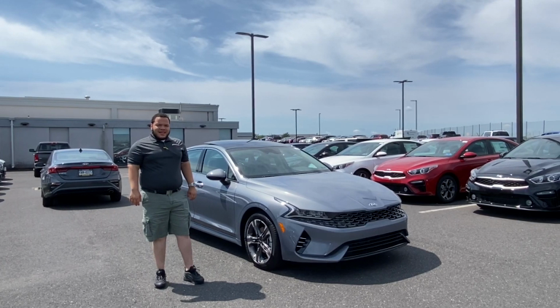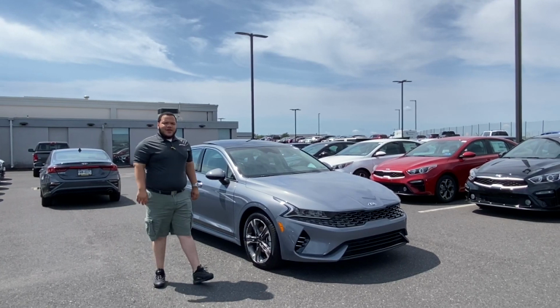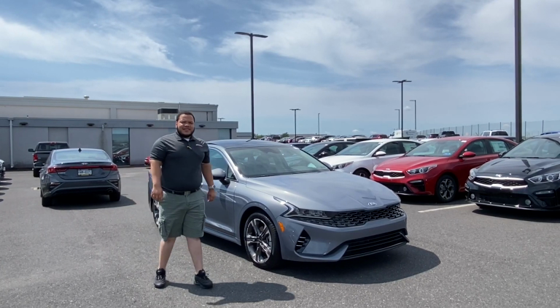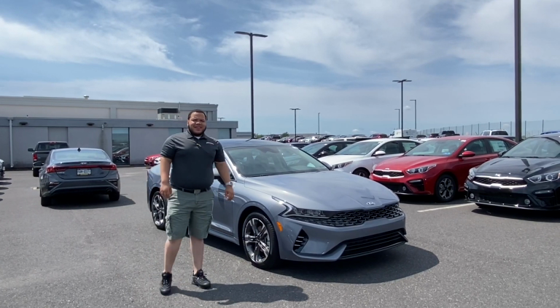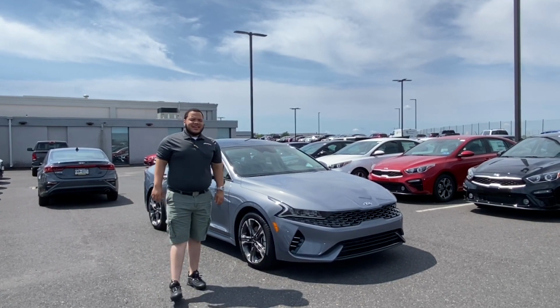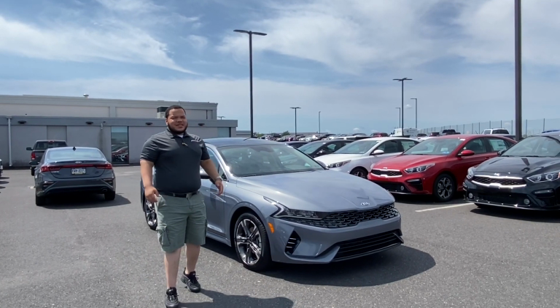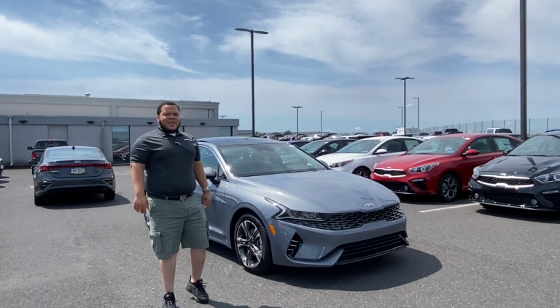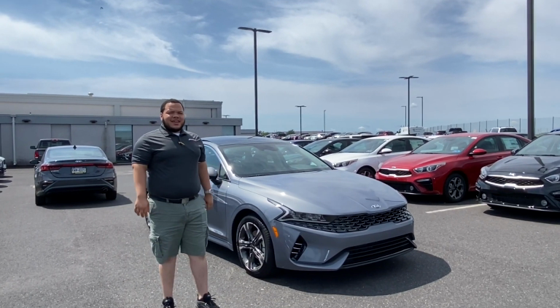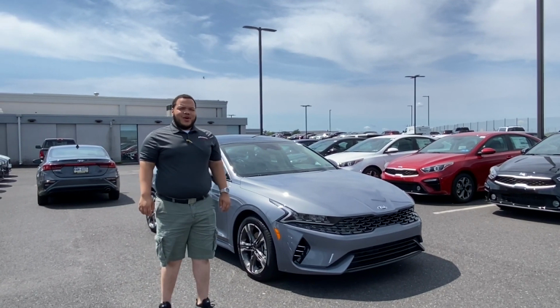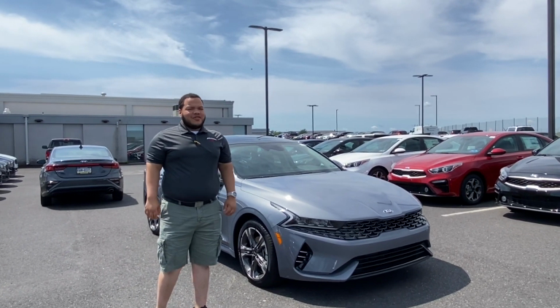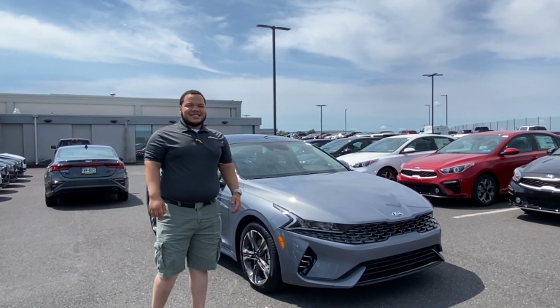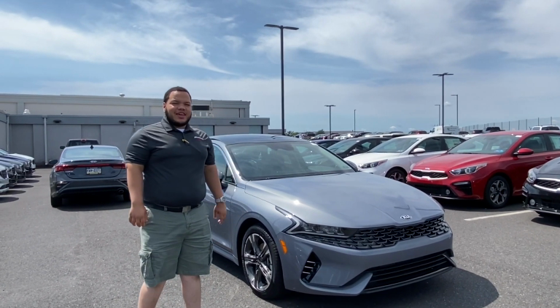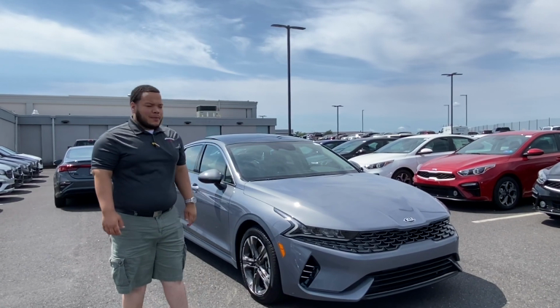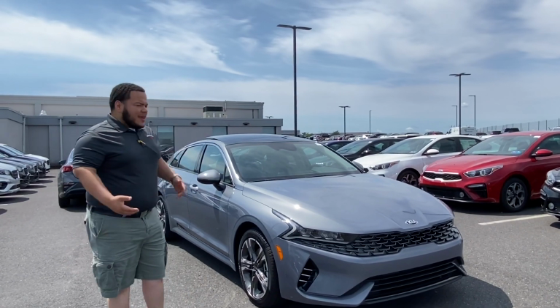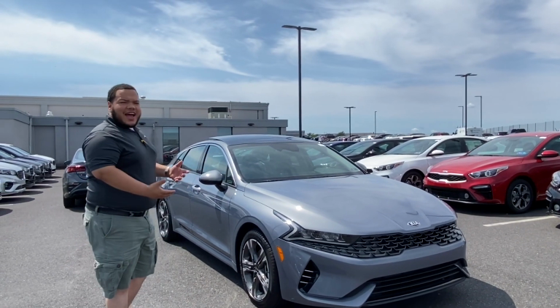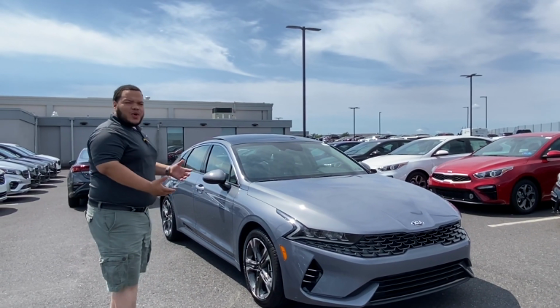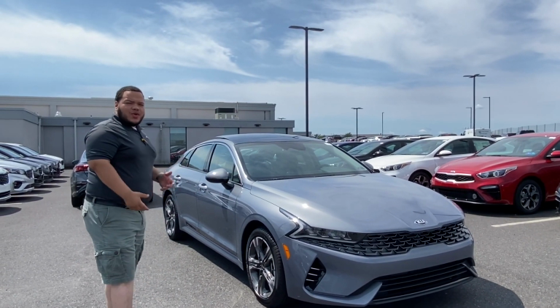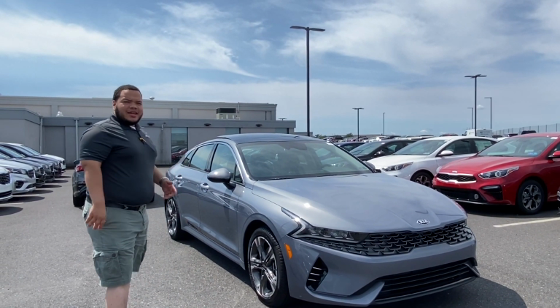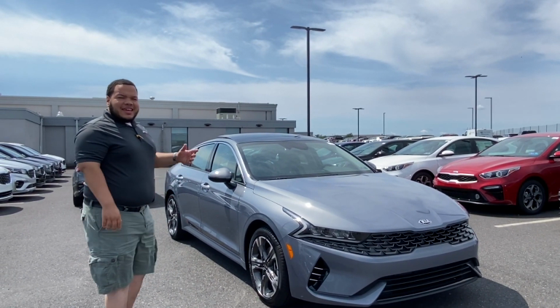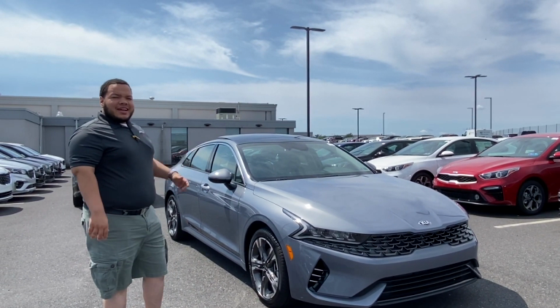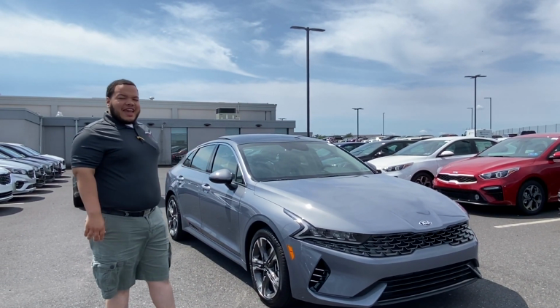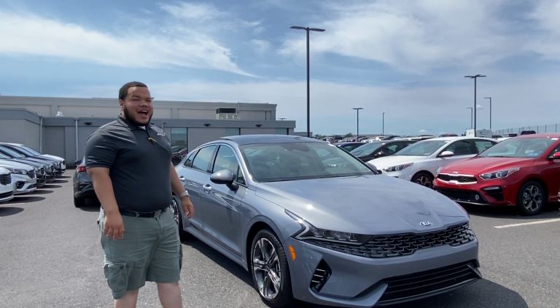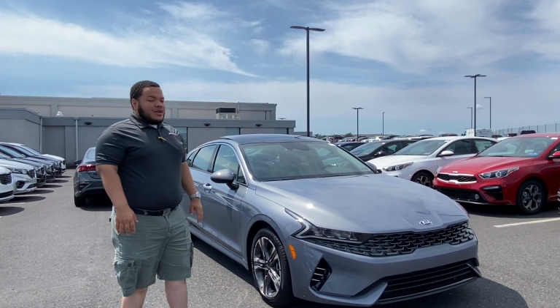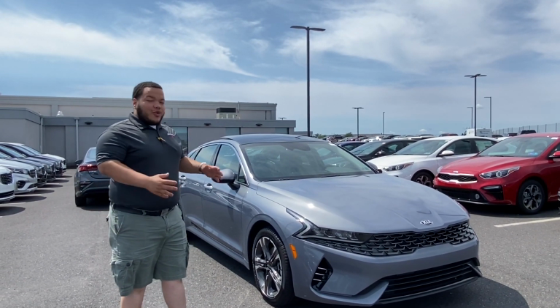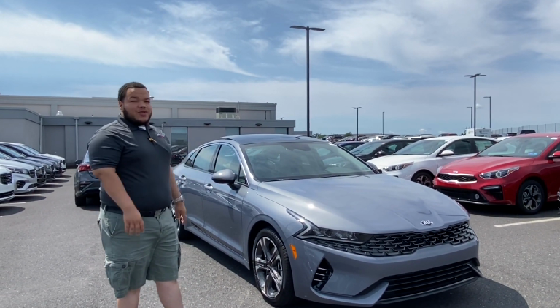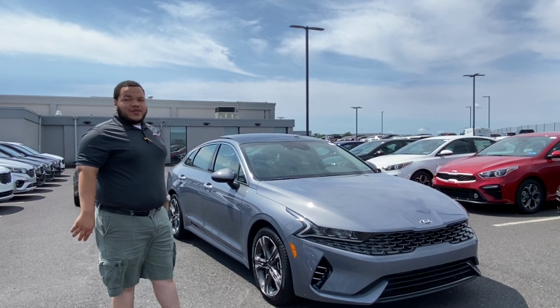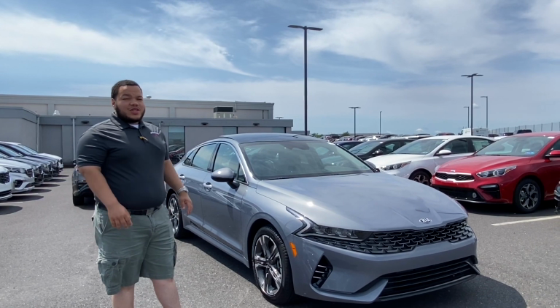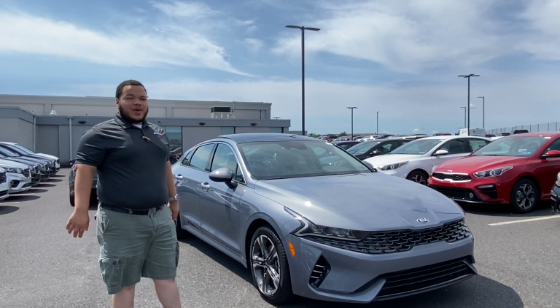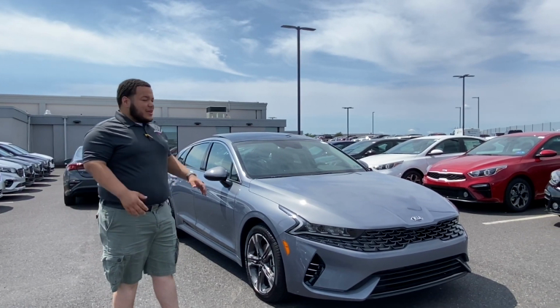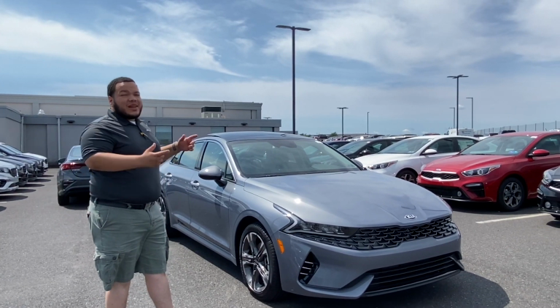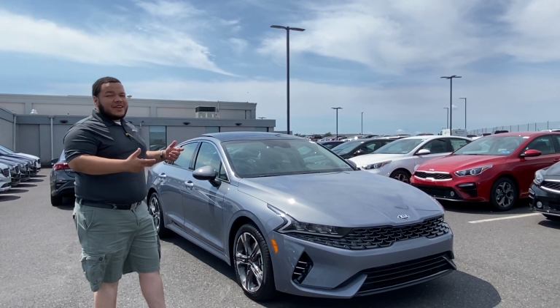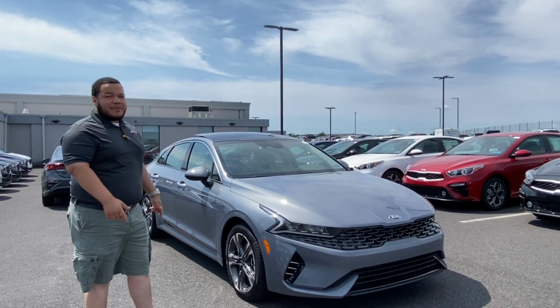Hey folks, it's Lehigh Manny — your man Manny here reporting live from Allentown Kia. Here I have the 2021 Kia K5, a brand new vehicle for 2021. This is a replacement of the Optima.